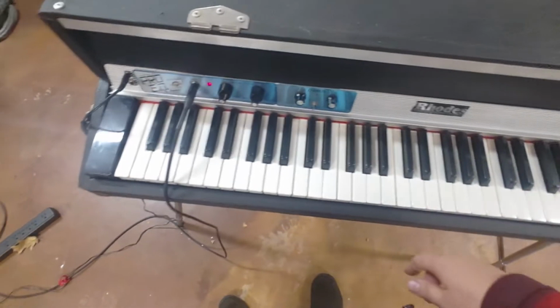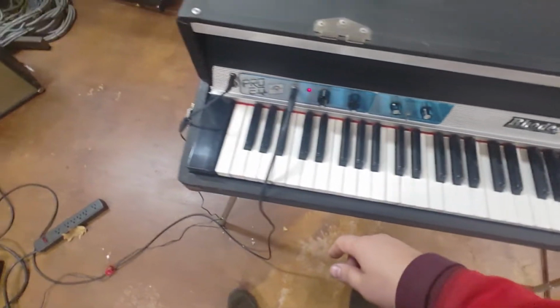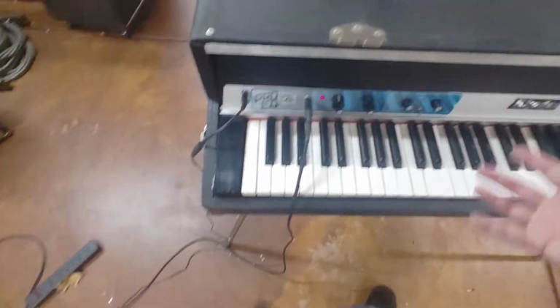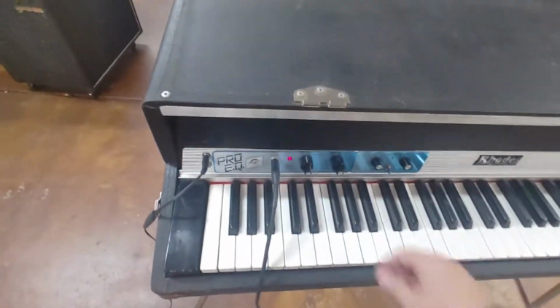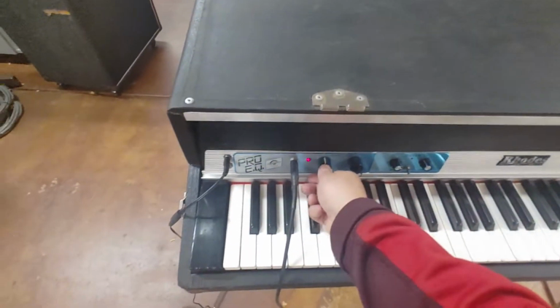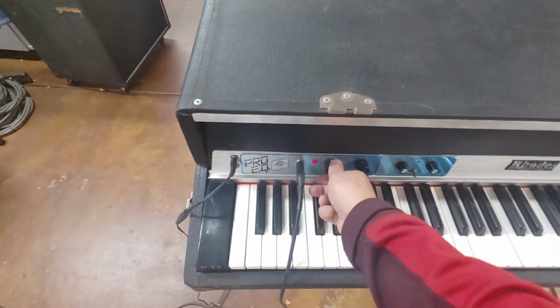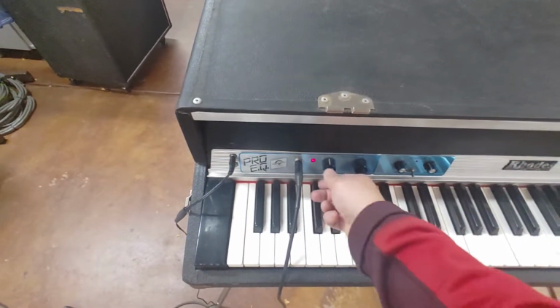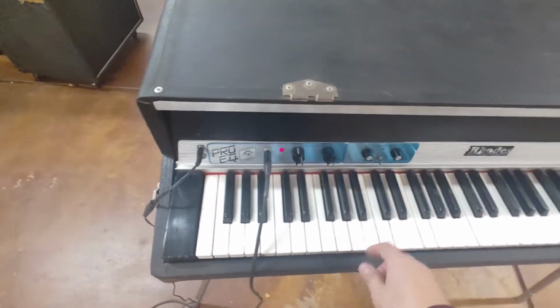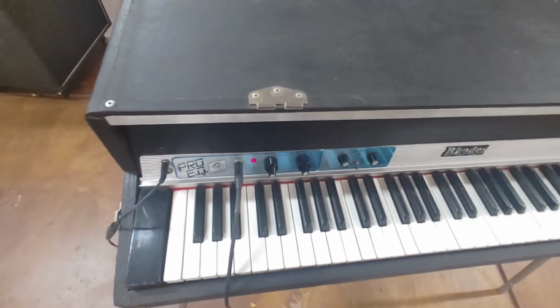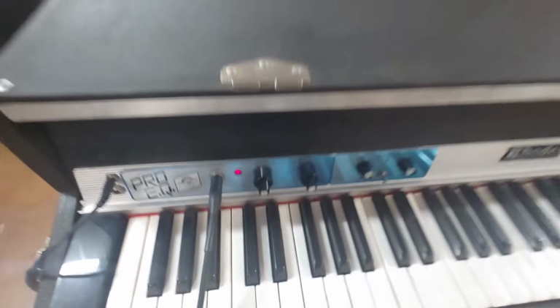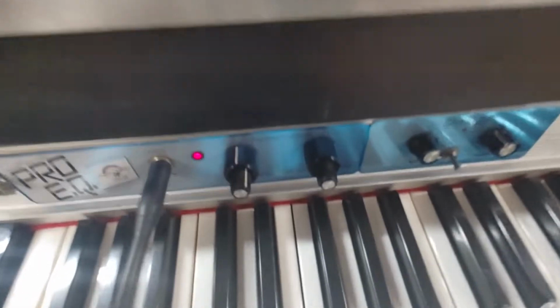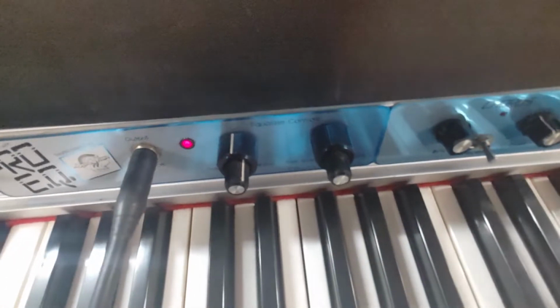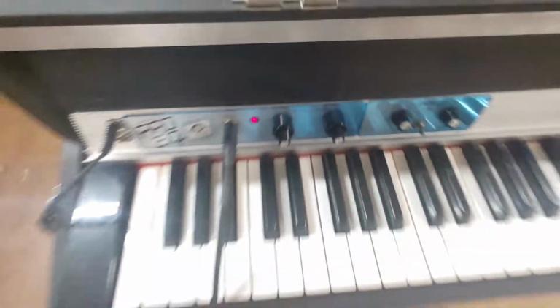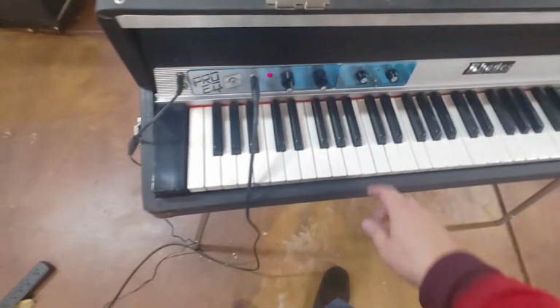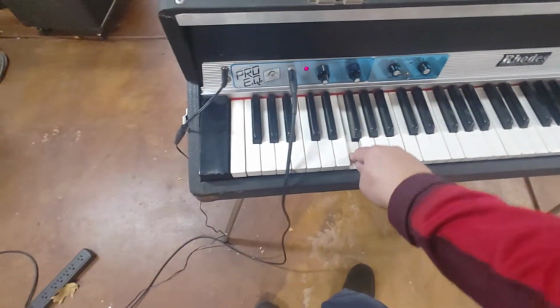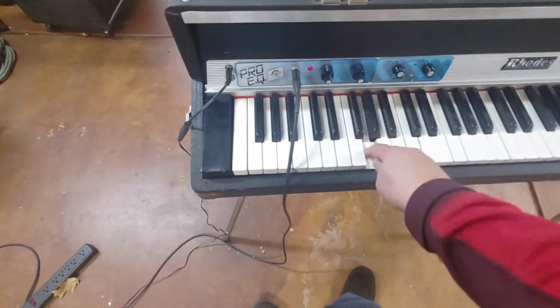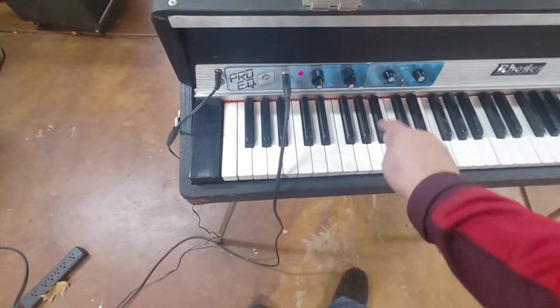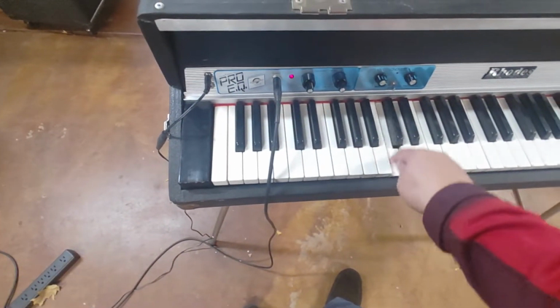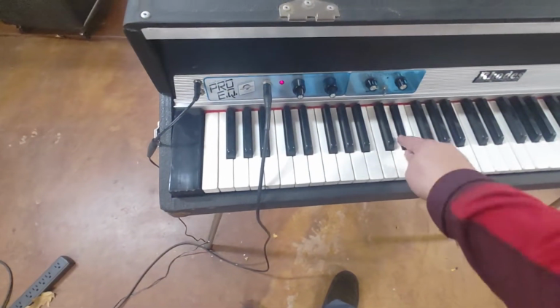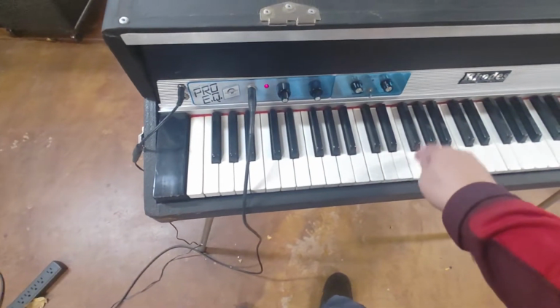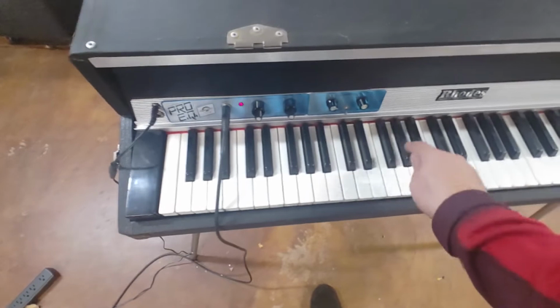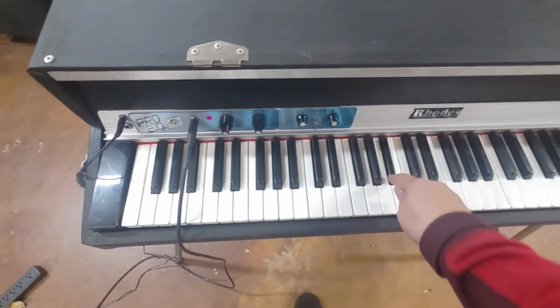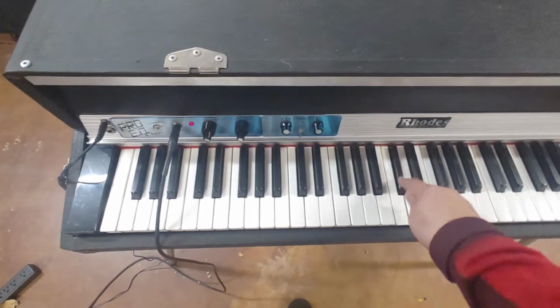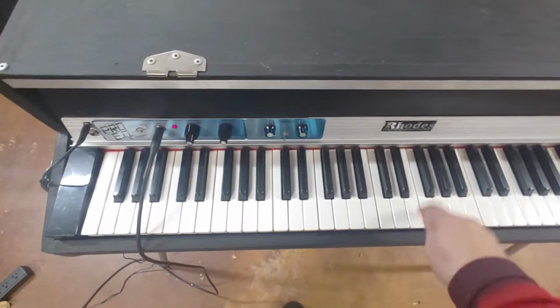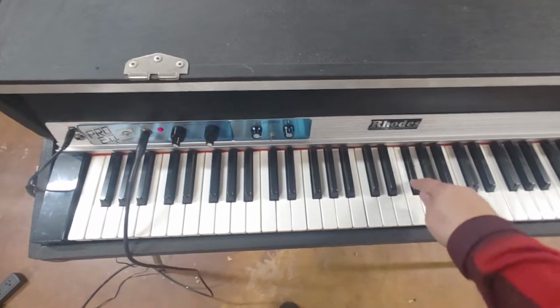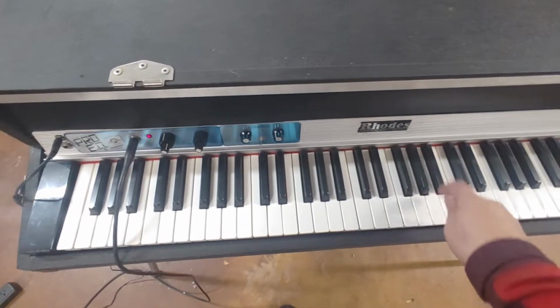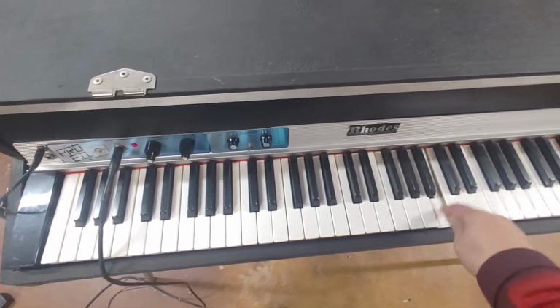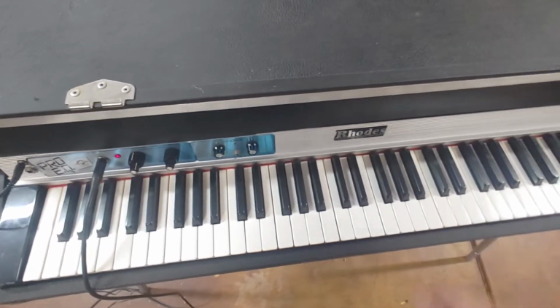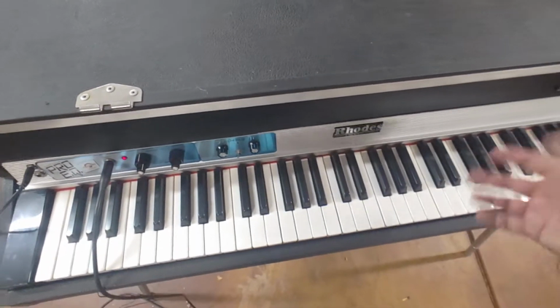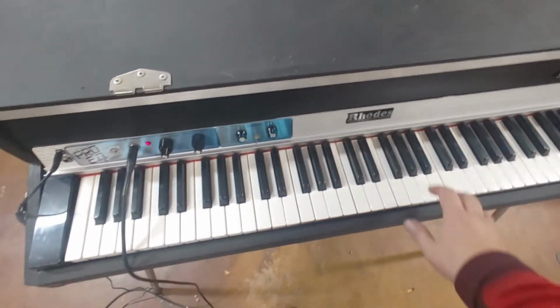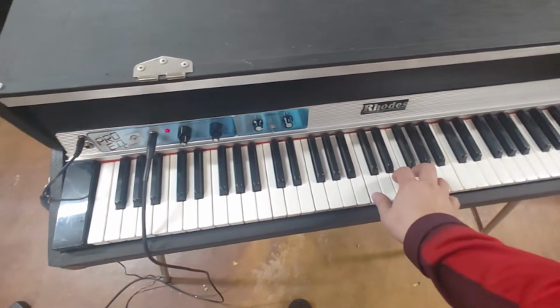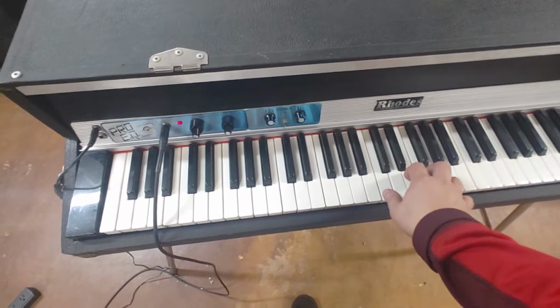And this is what it would sound like. This is like sort of 12 o'clock with the standard tone knob and volume. It's just a good sounding Rhodes.